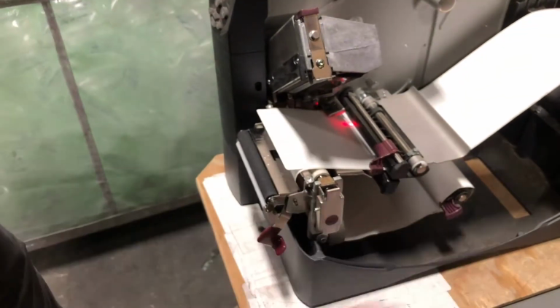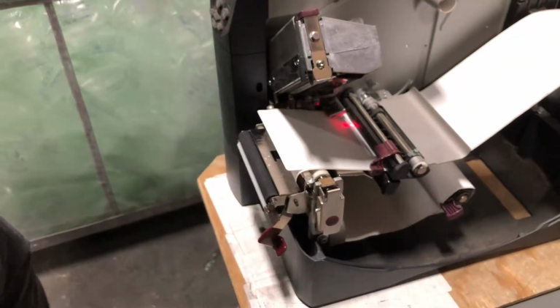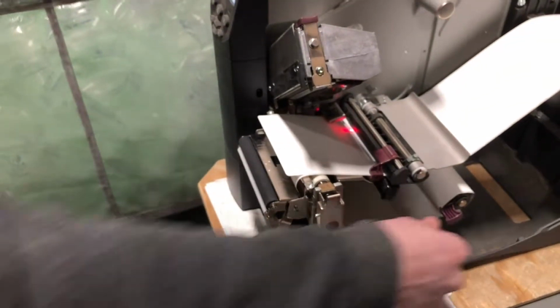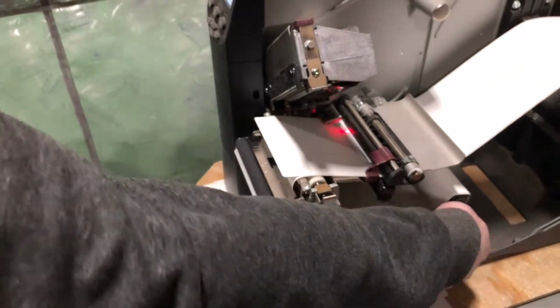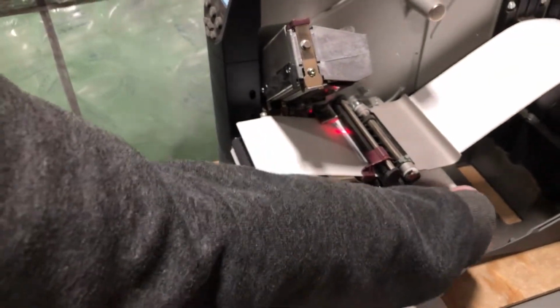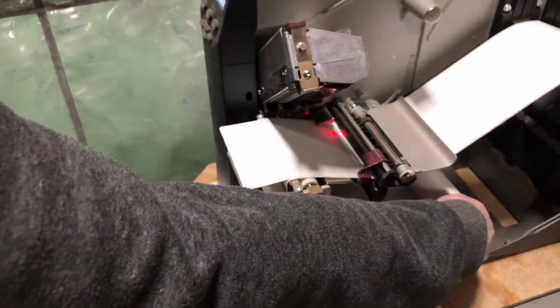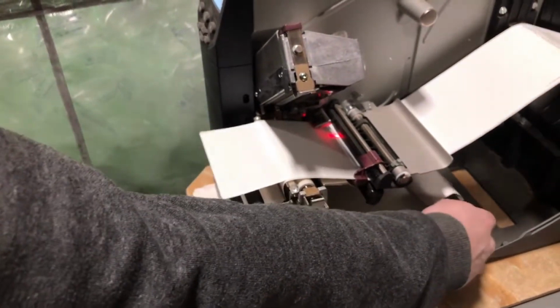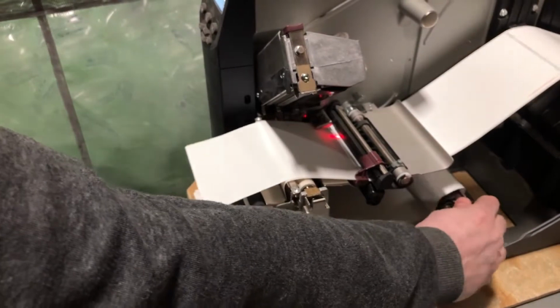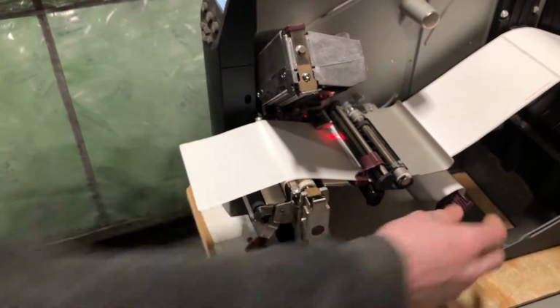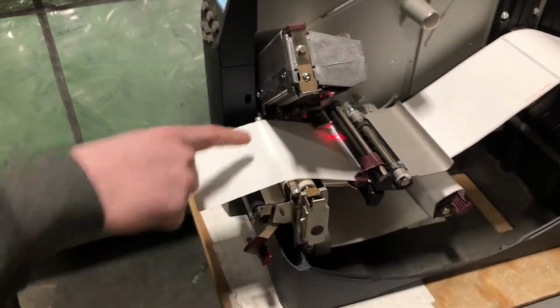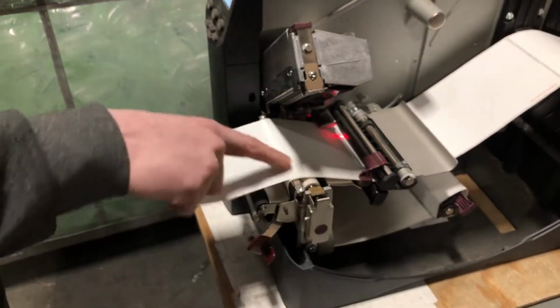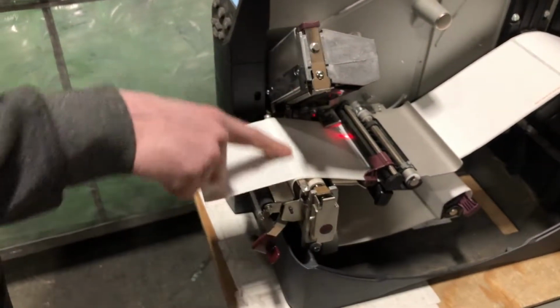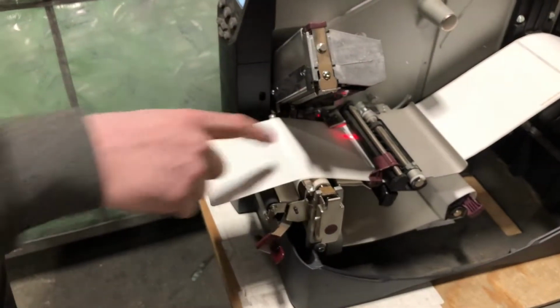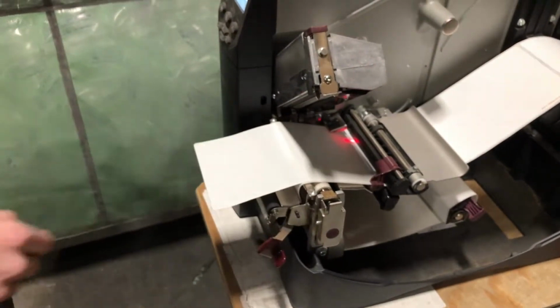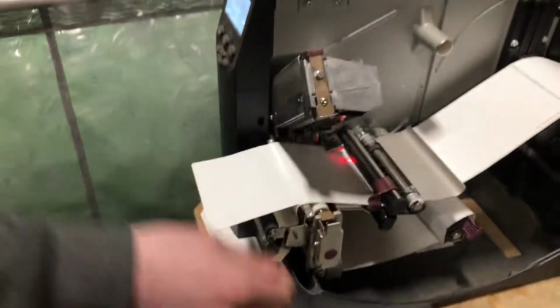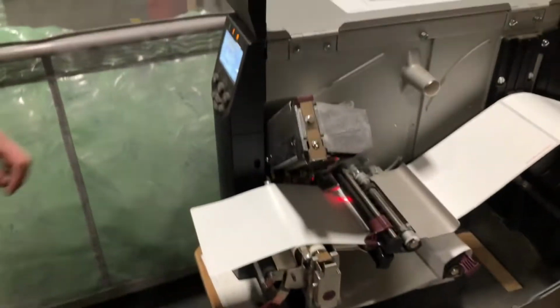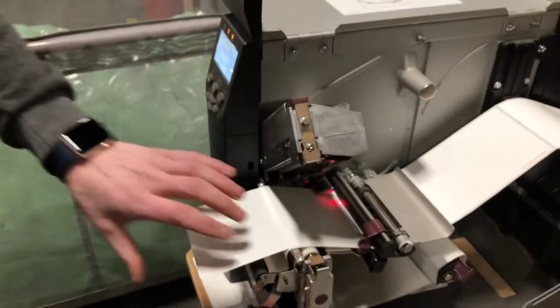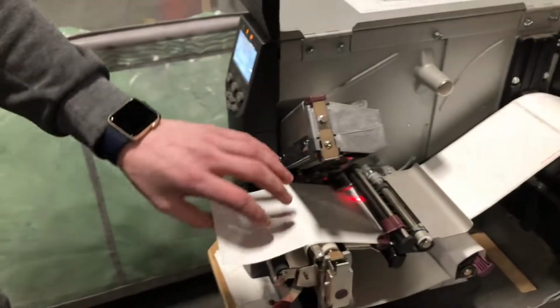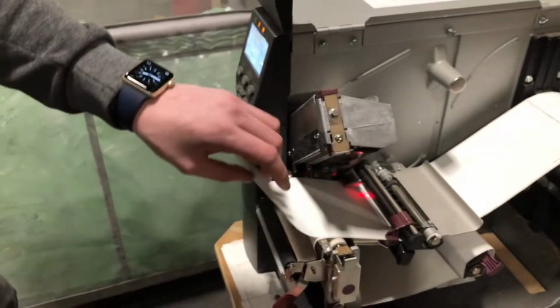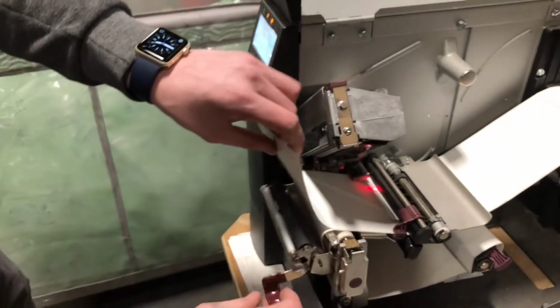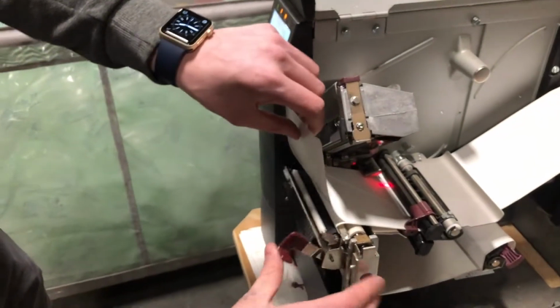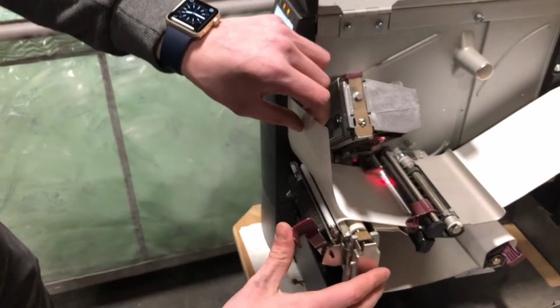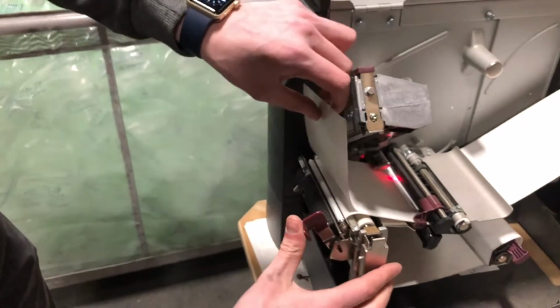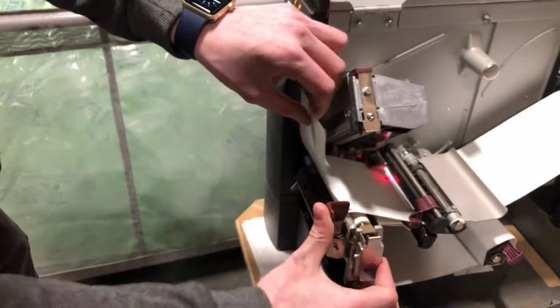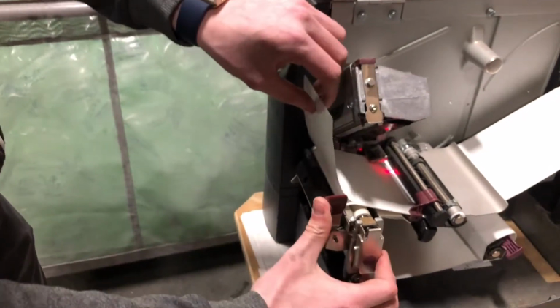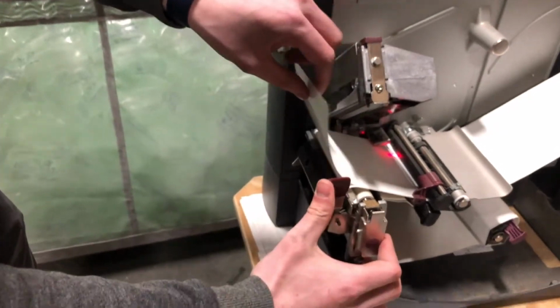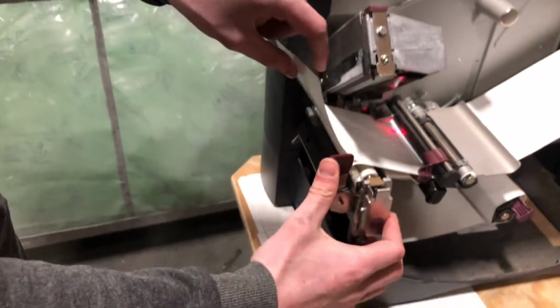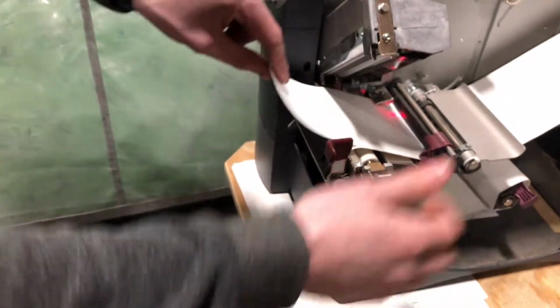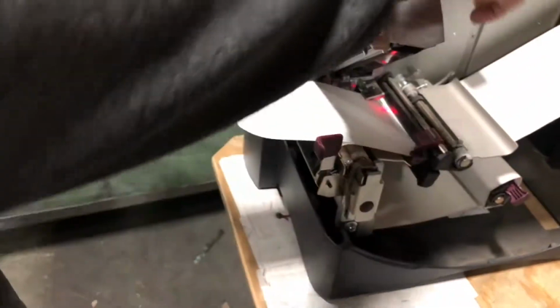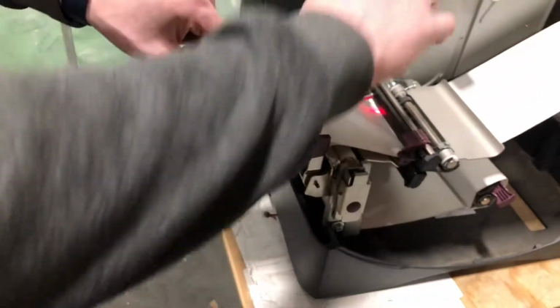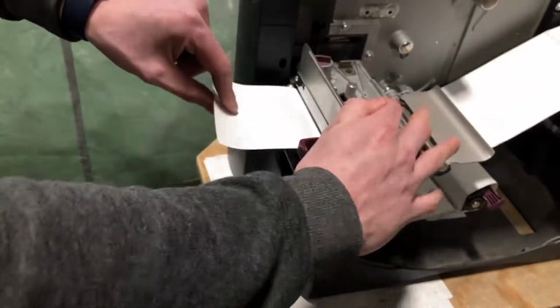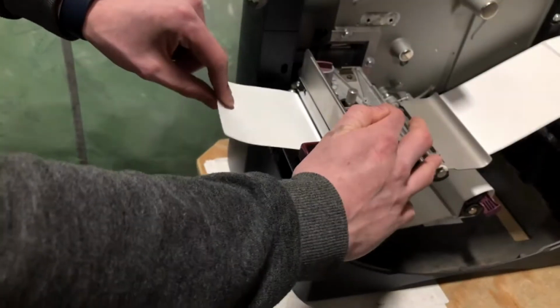As you can see, when we spin that, it's peeling the label off a little bit. That's what we want. So we're going to shut this and close this.